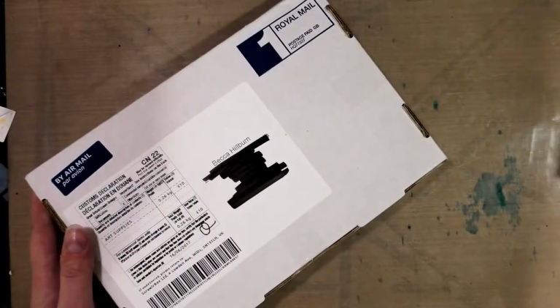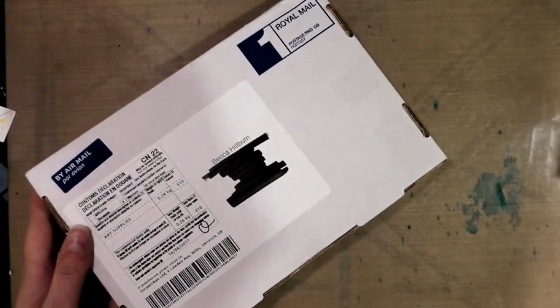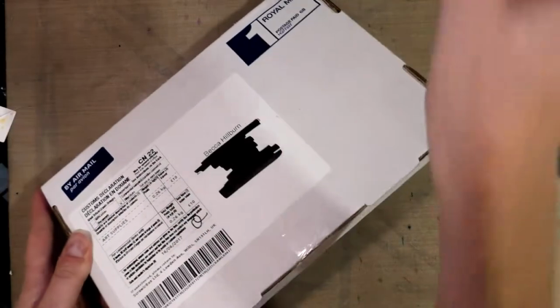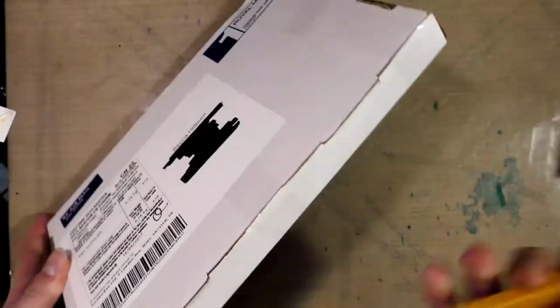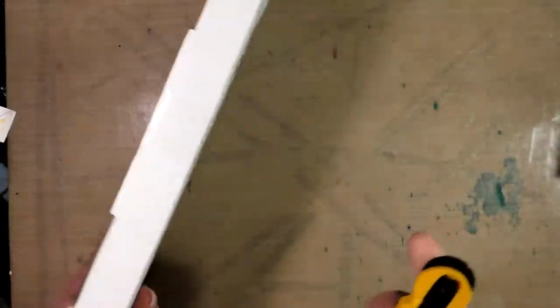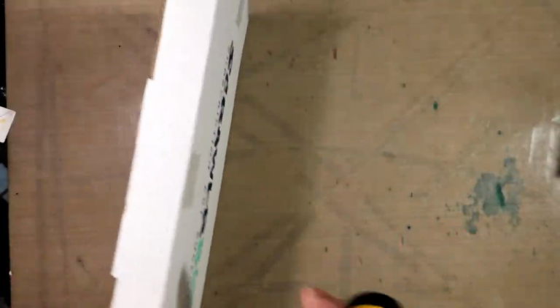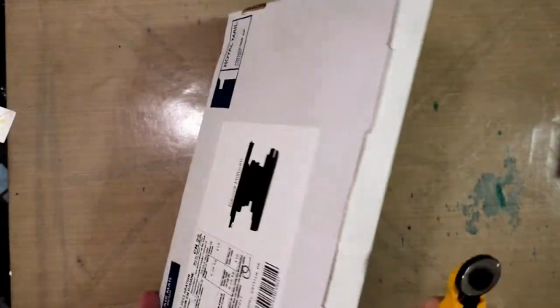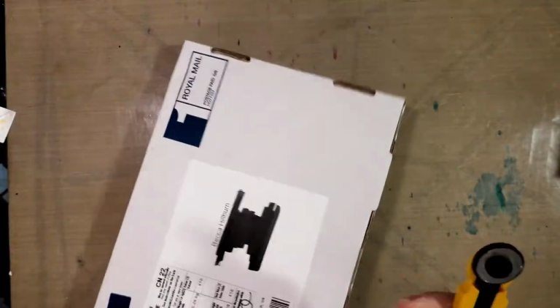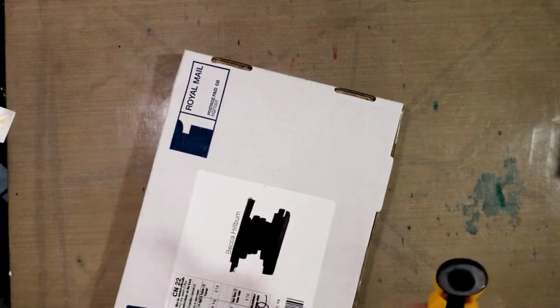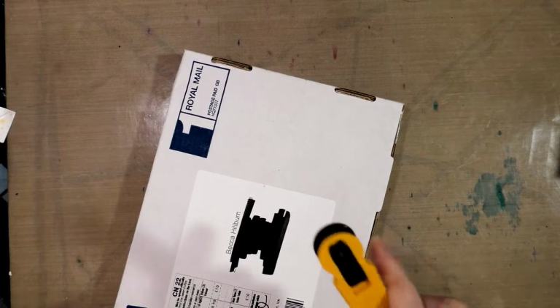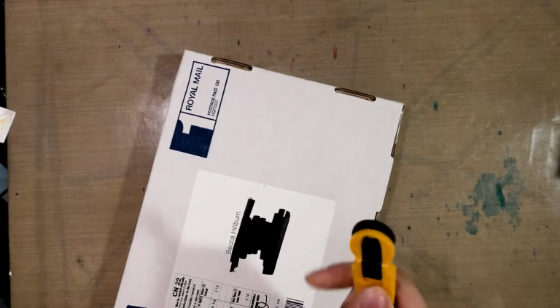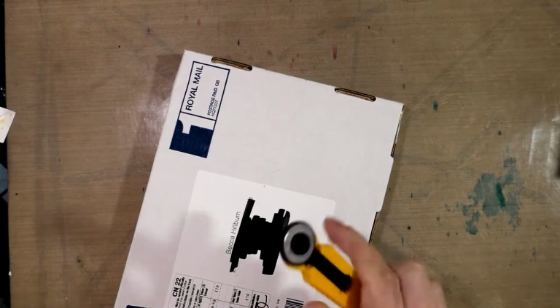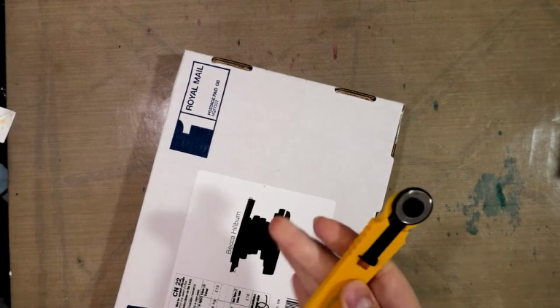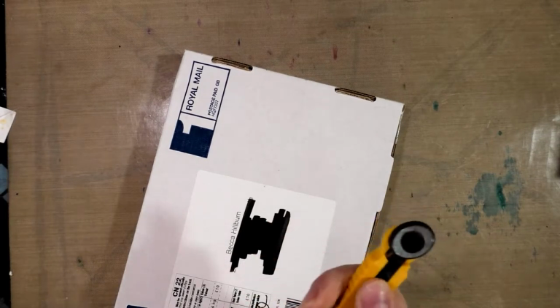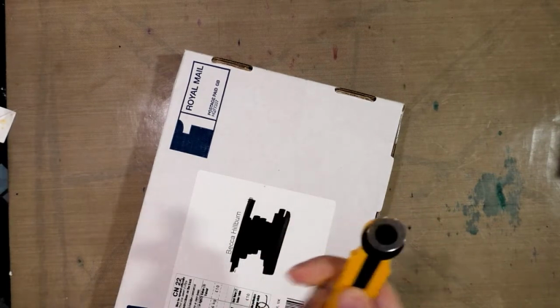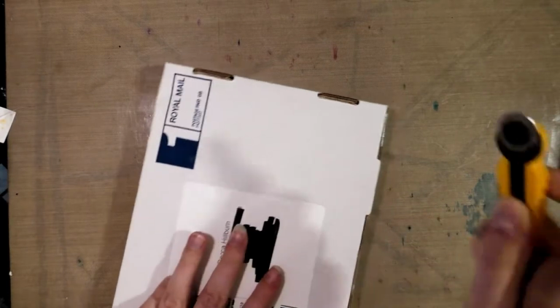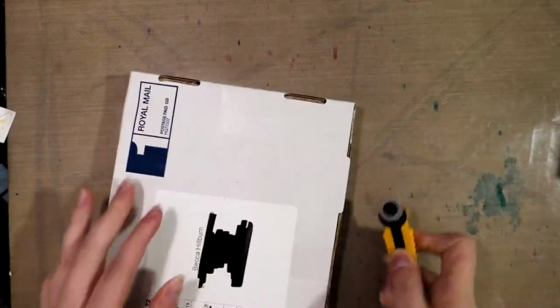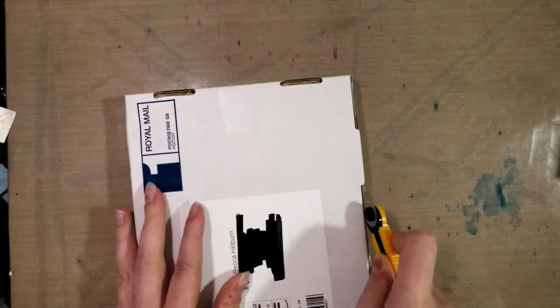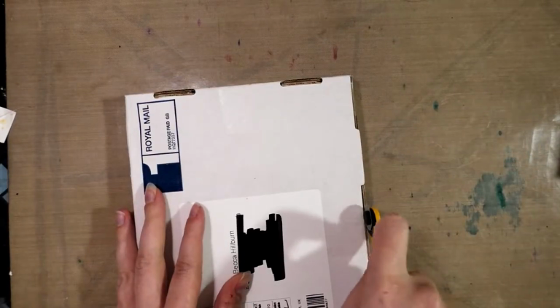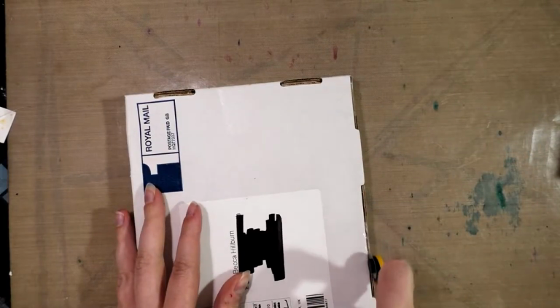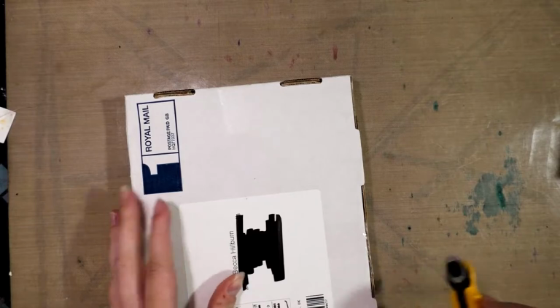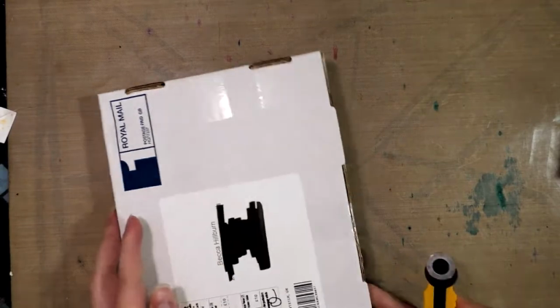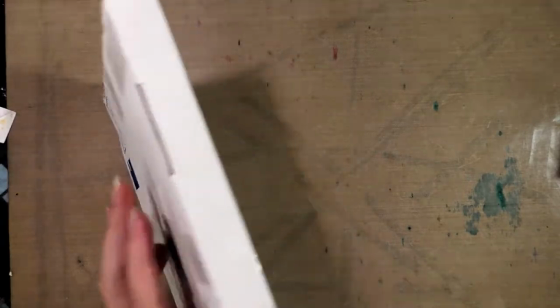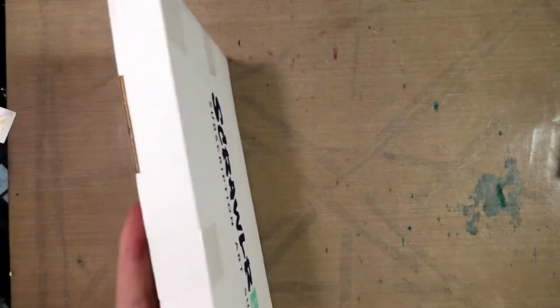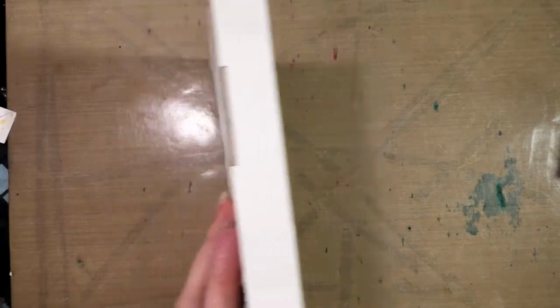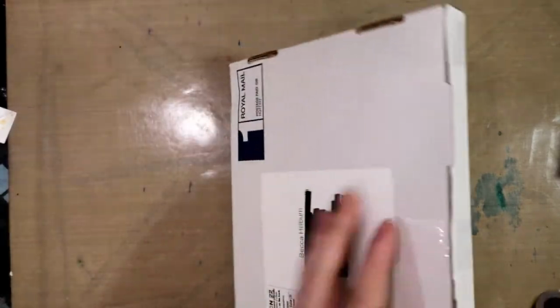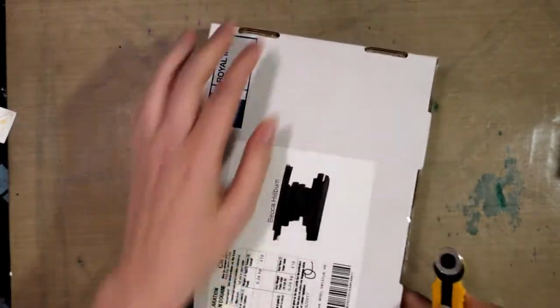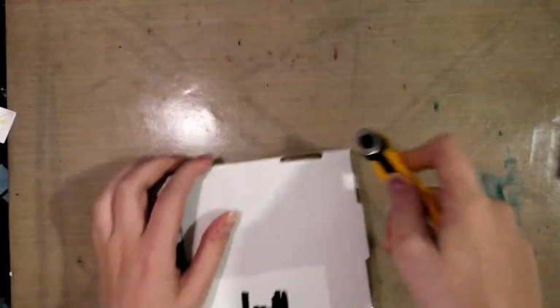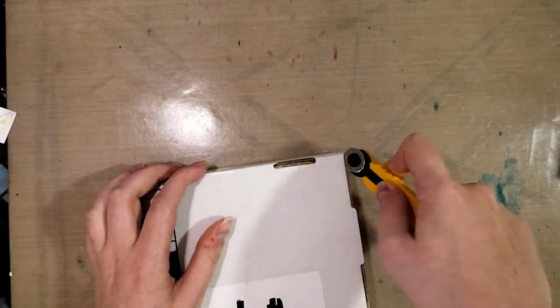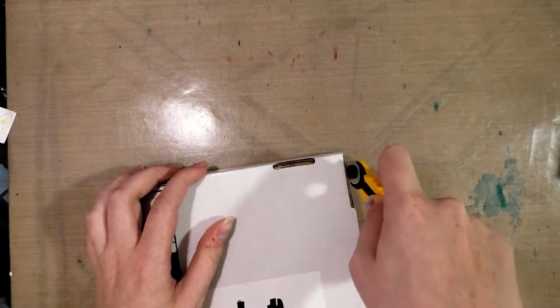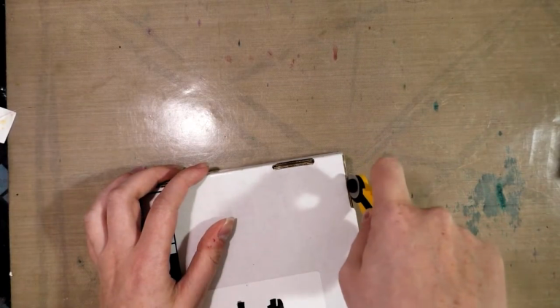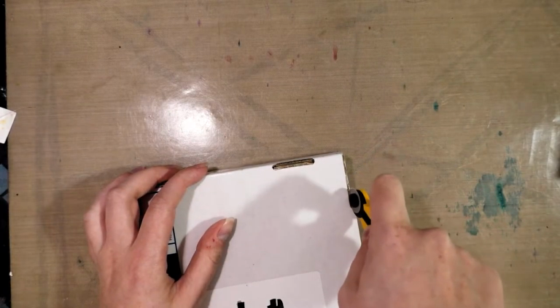Alright, let's go ahead and get started. I haven't even slit the tape on this yet, so I will use this little rotary cutter here and do just that.